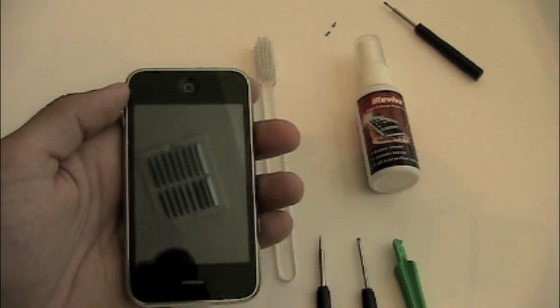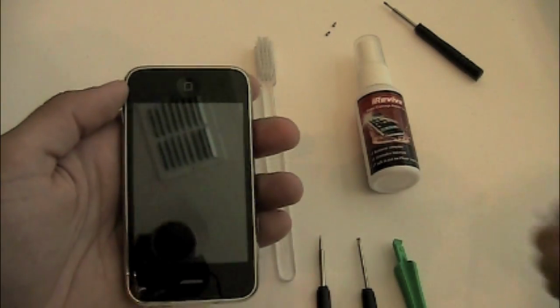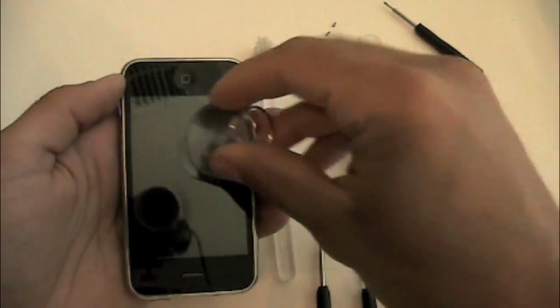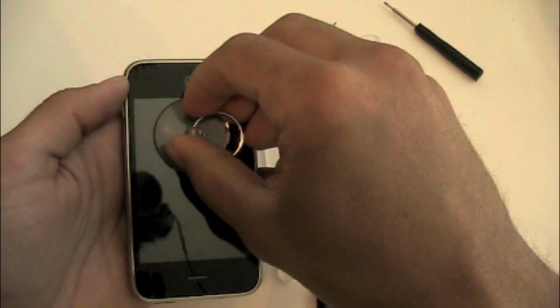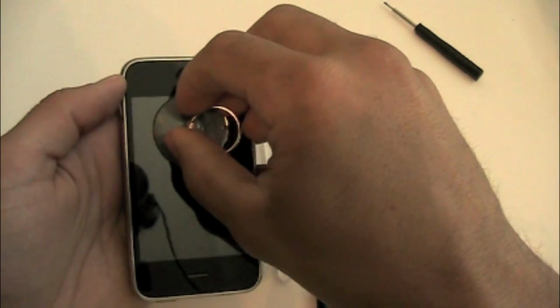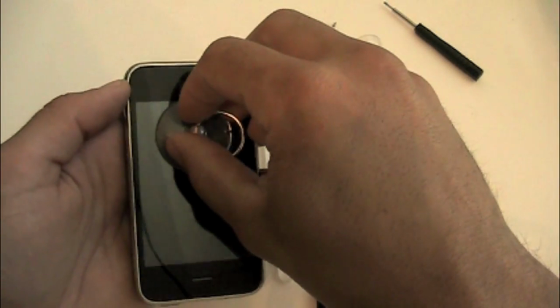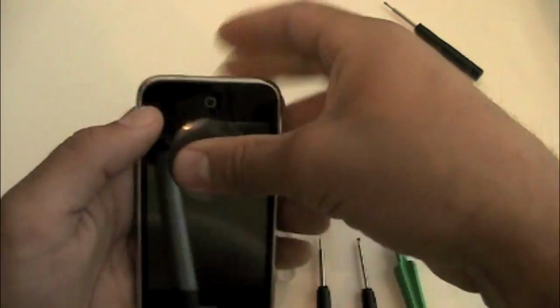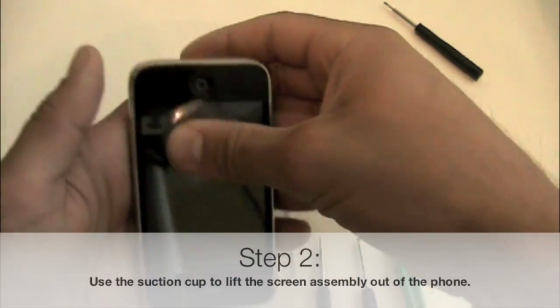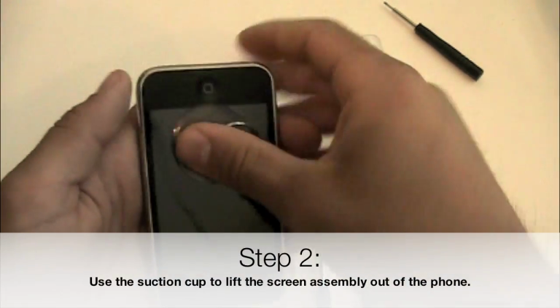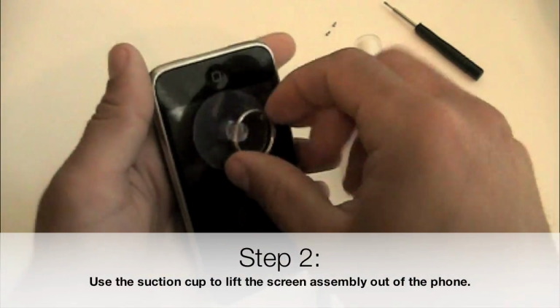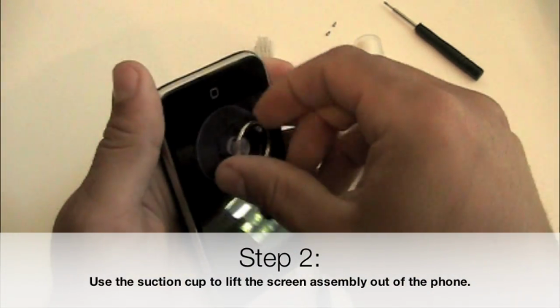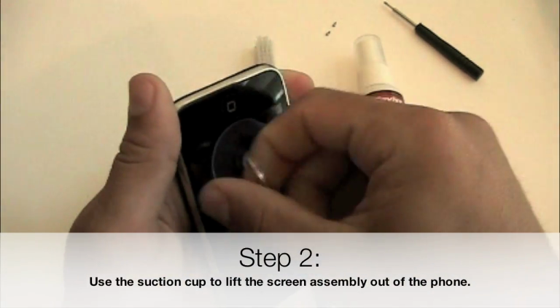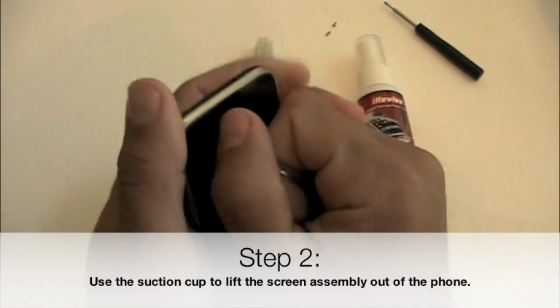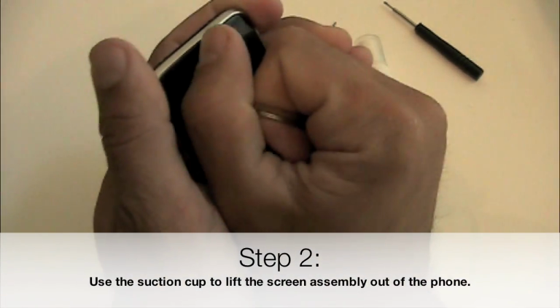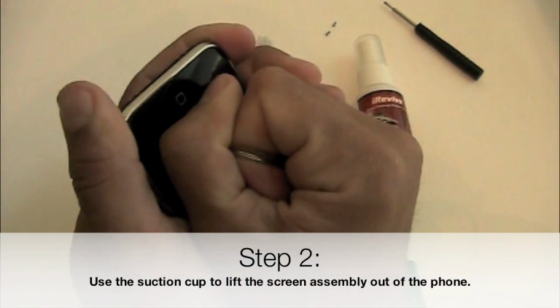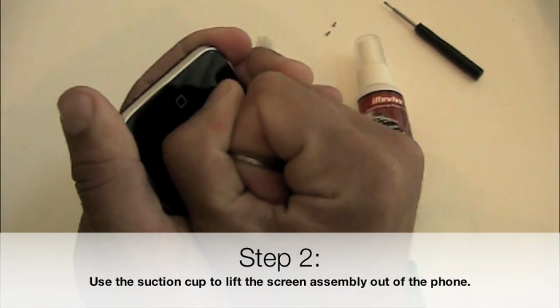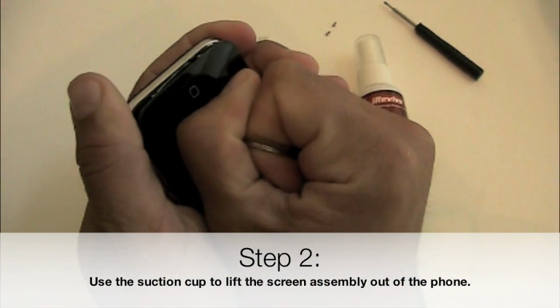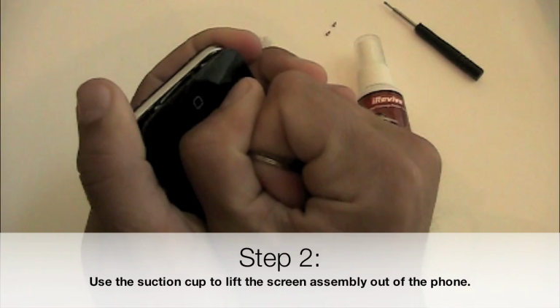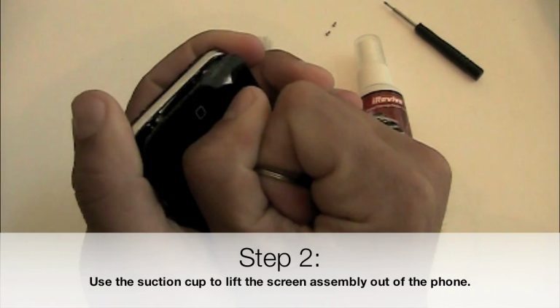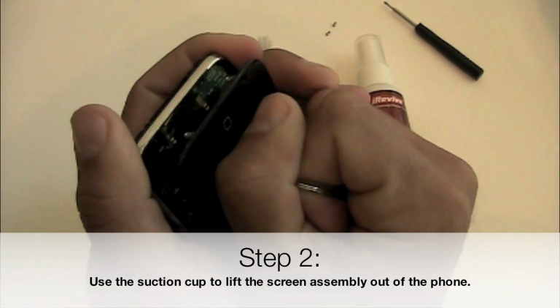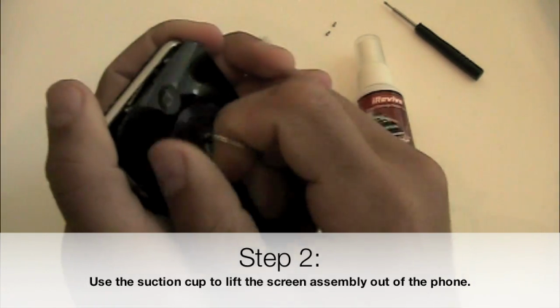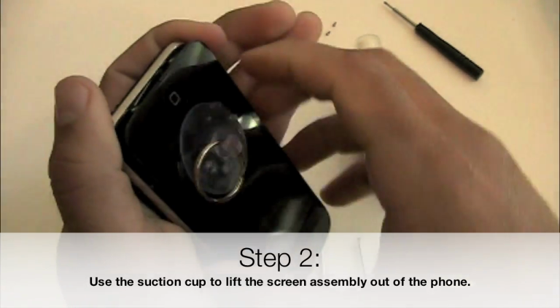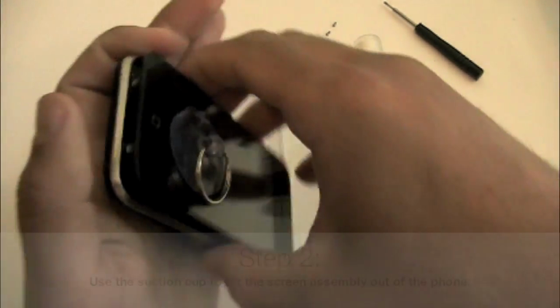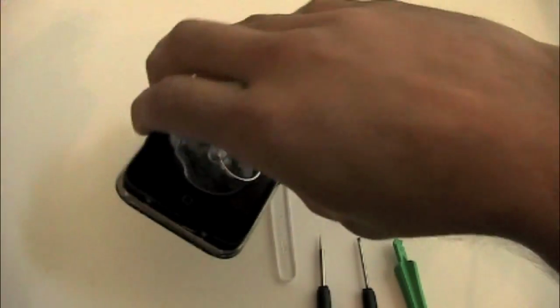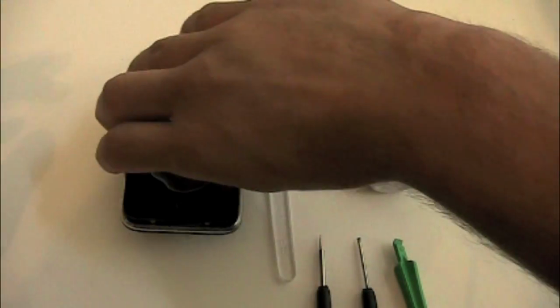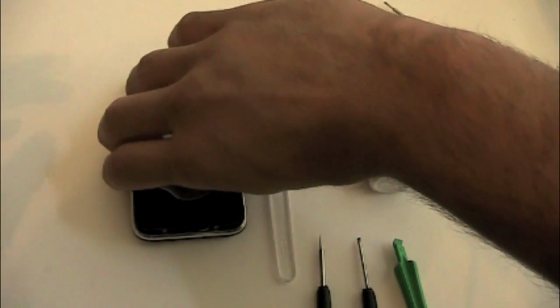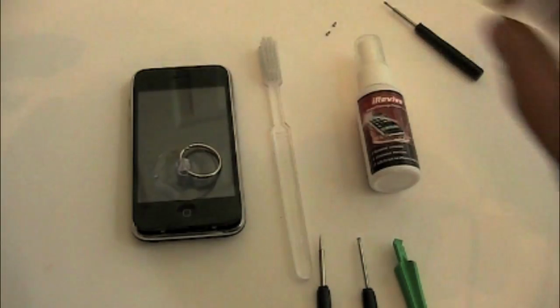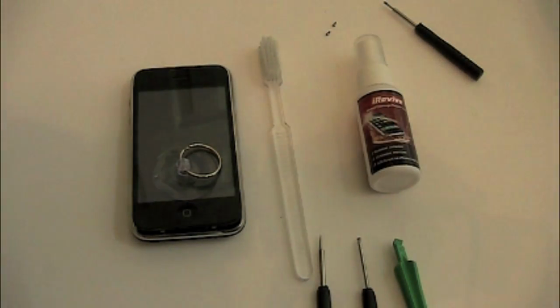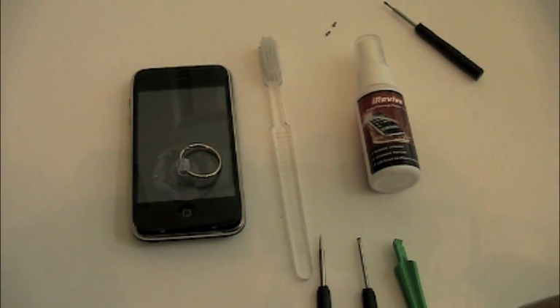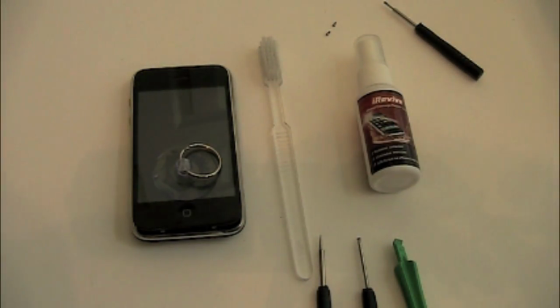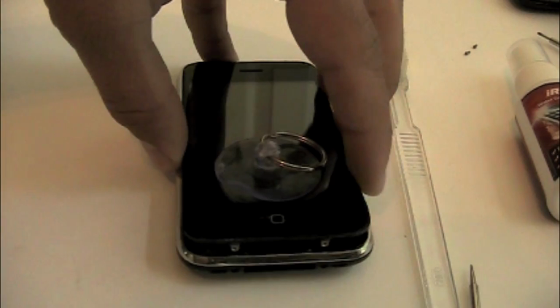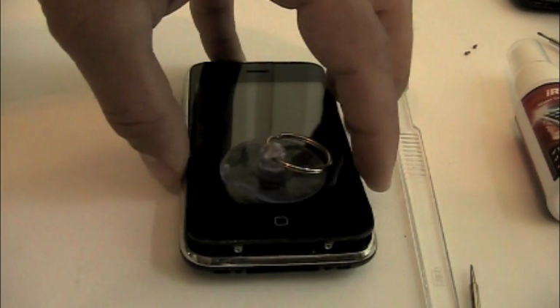Once you have both of those screws out, apply your suction cup just below the home button and then we're going to gently pry up. You might need to rock back and forth a little bit and lift the bottom edge of the screen assembly out of the phone.